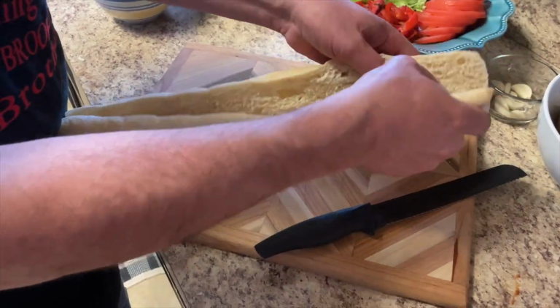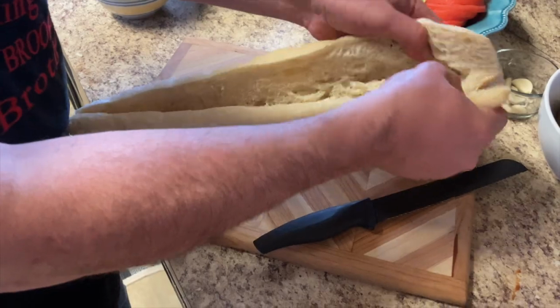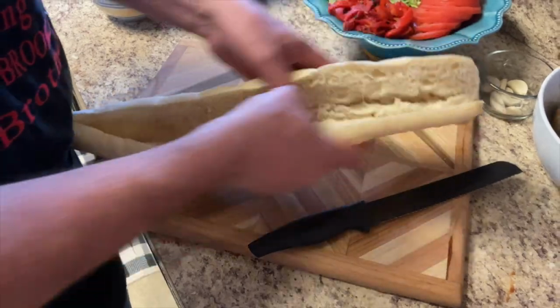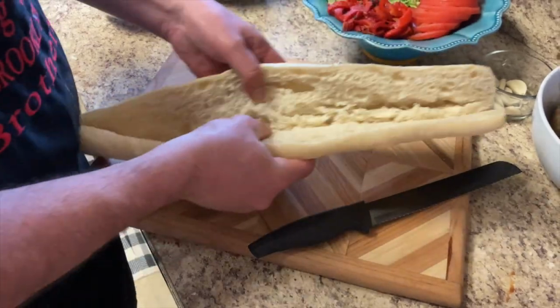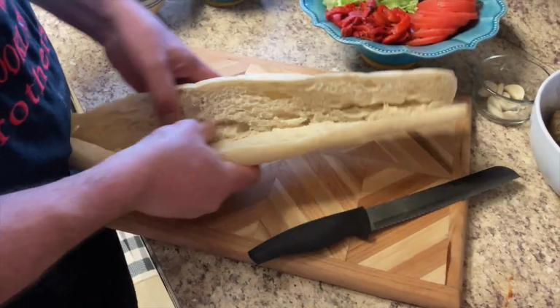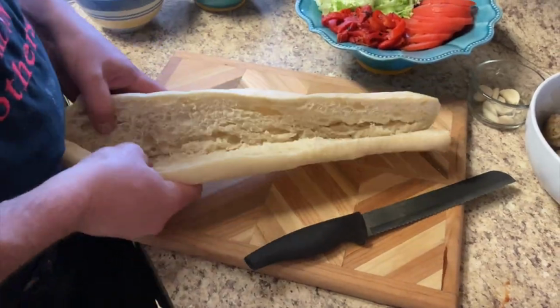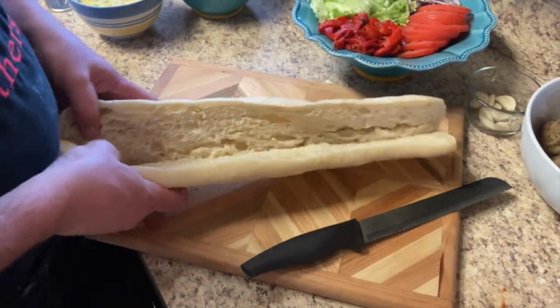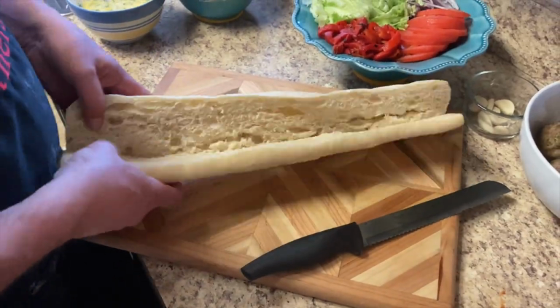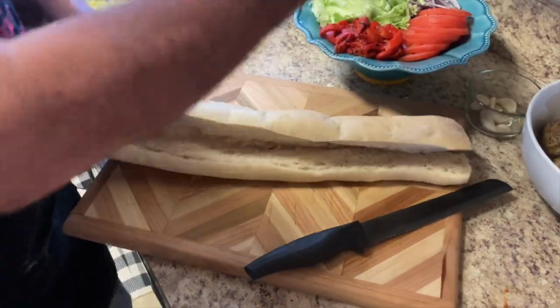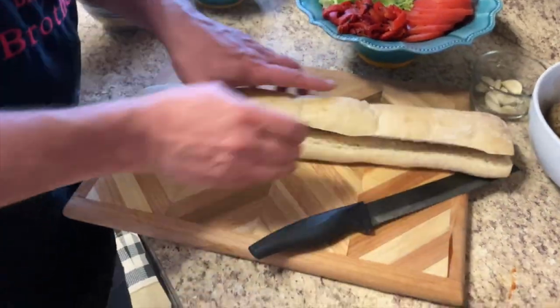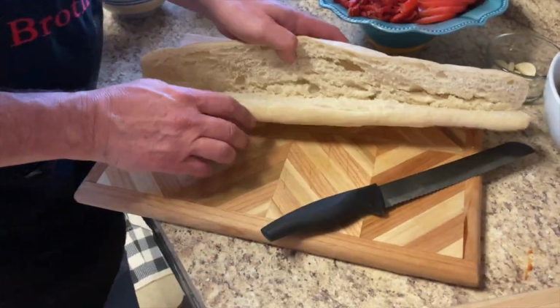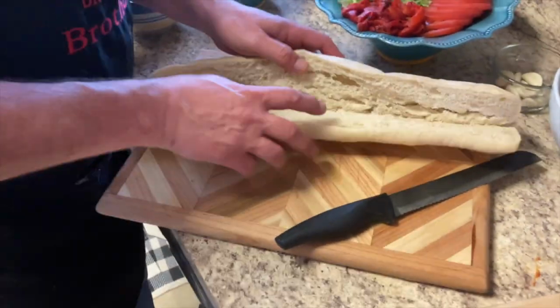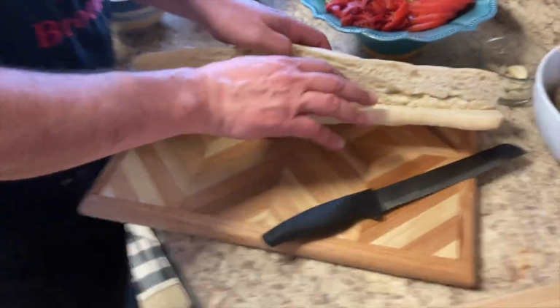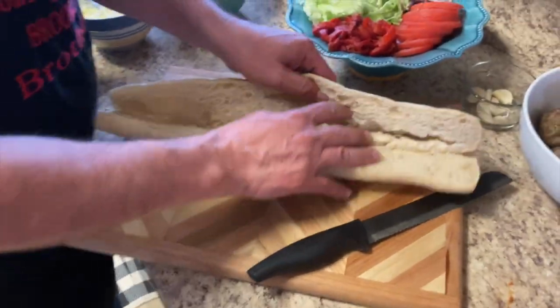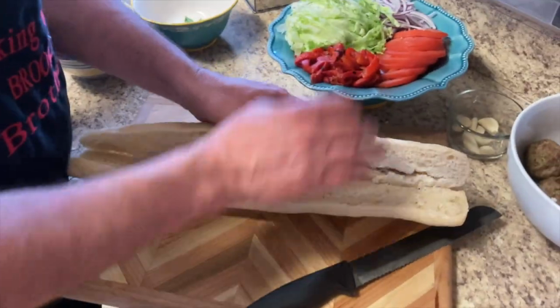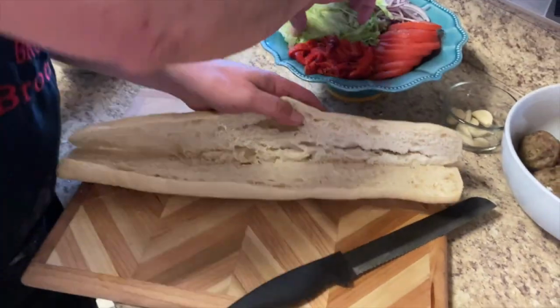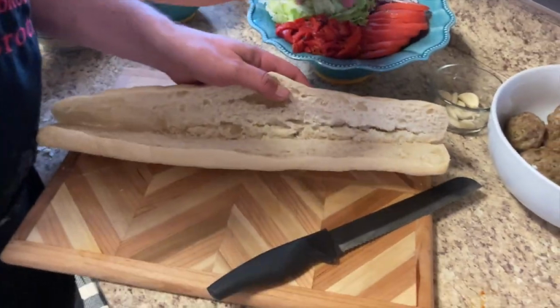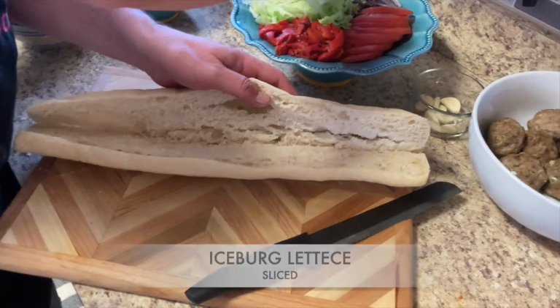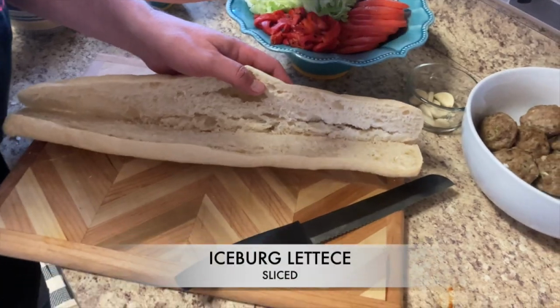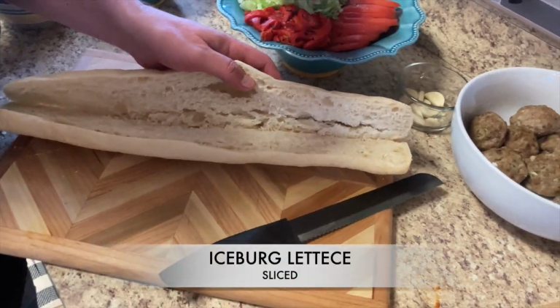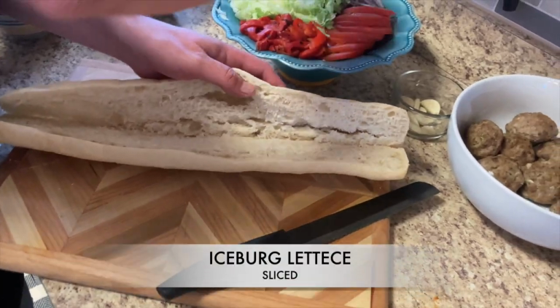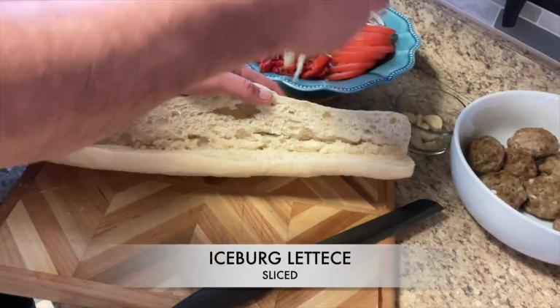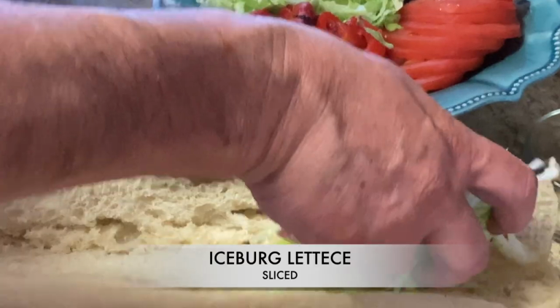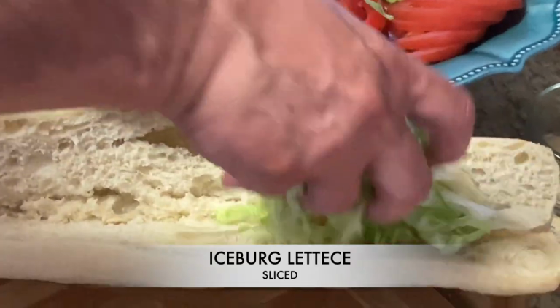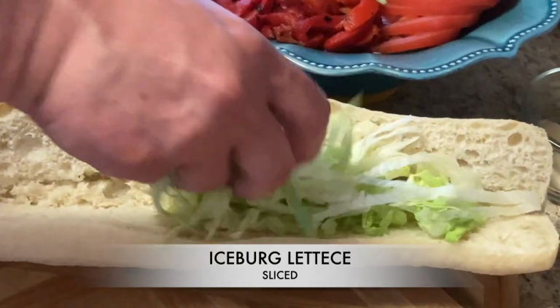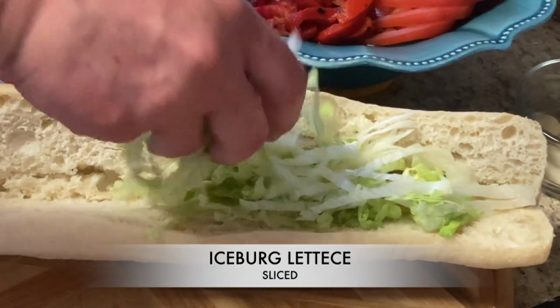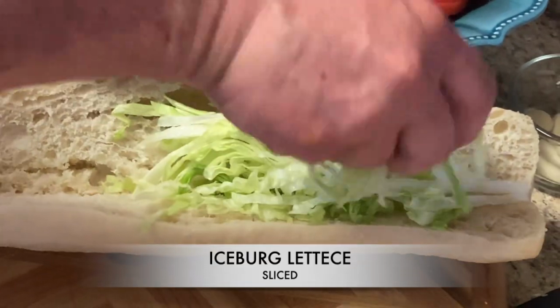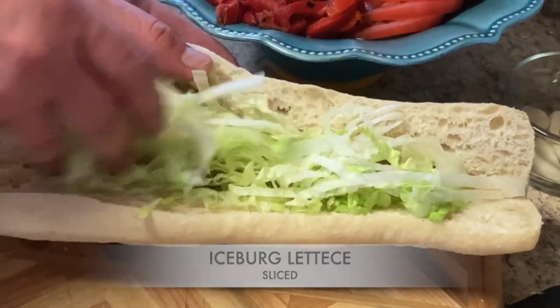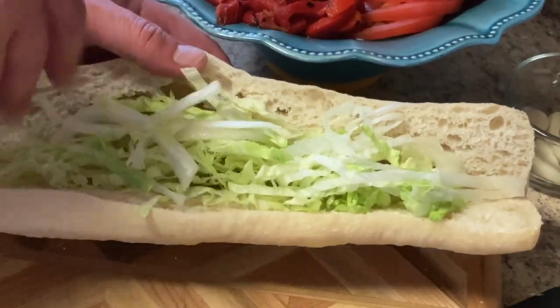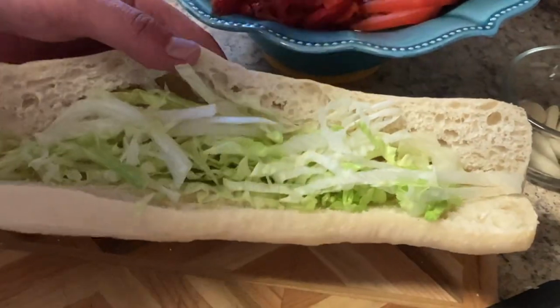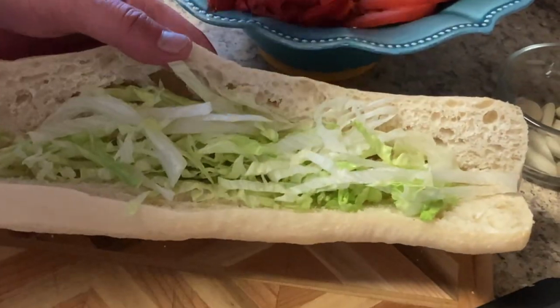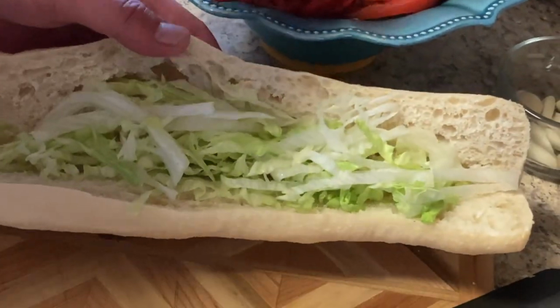We have our veggies and fruit — tomatoes are a fruit, for those of you who didn't know. We're going to go ahead and put some lettuce on there first as a bed.